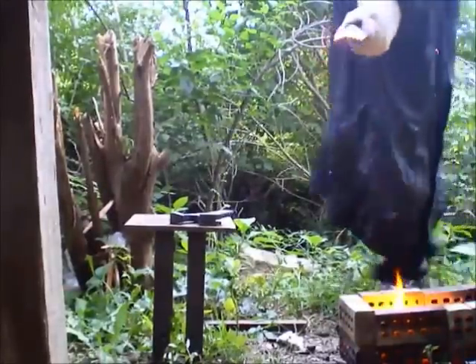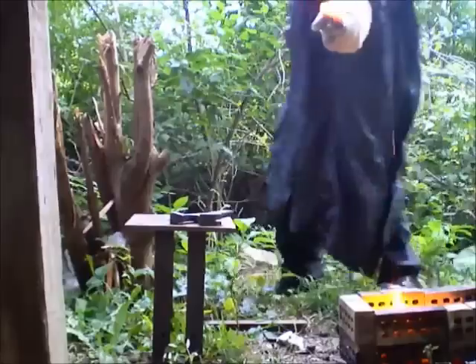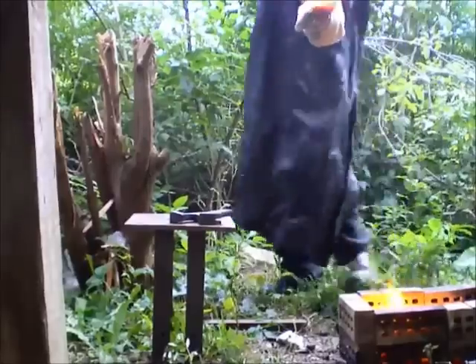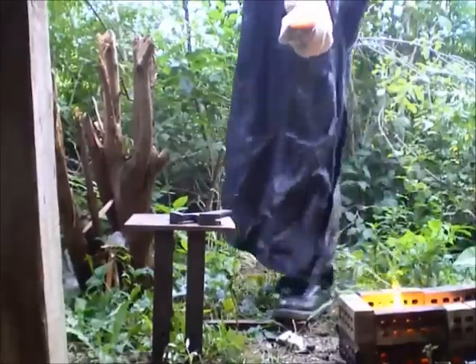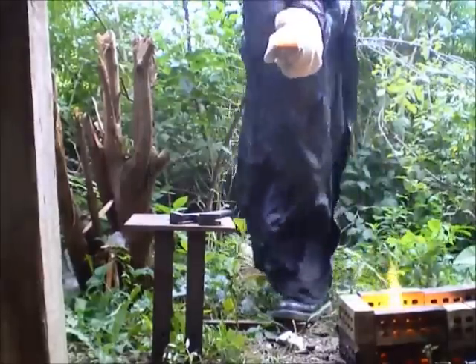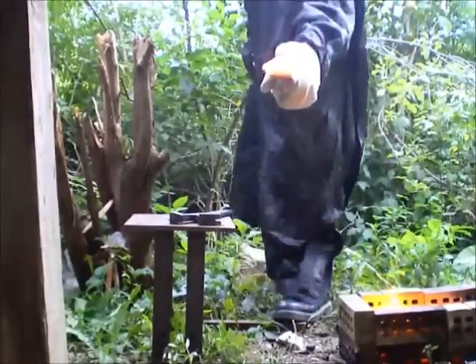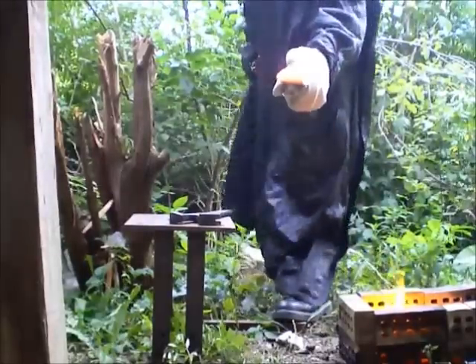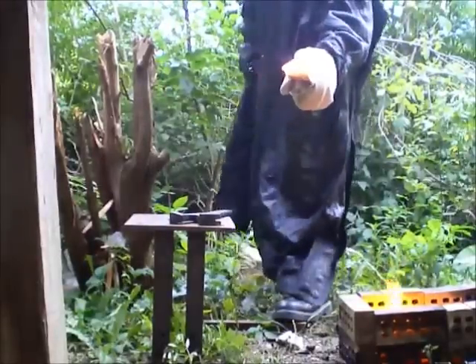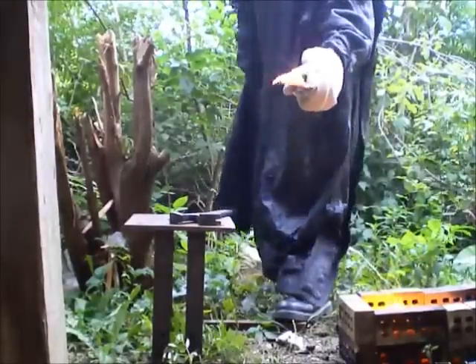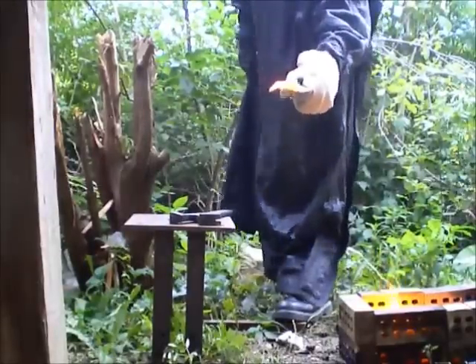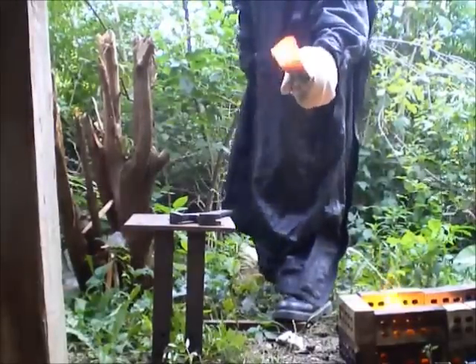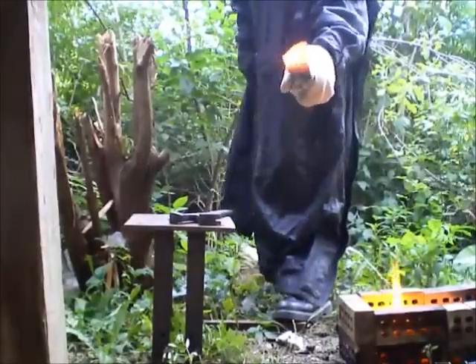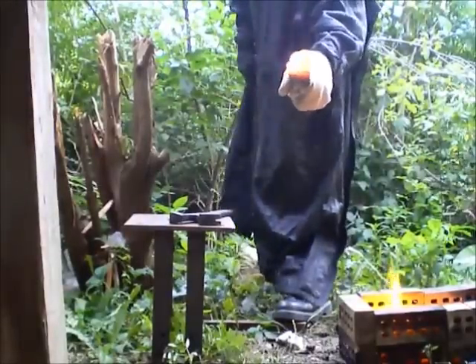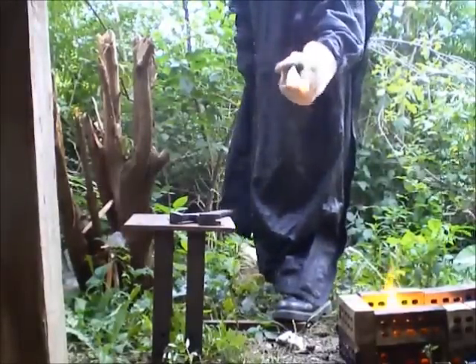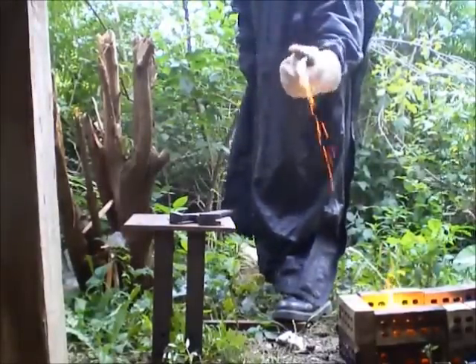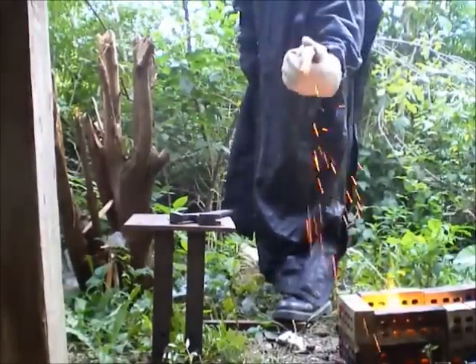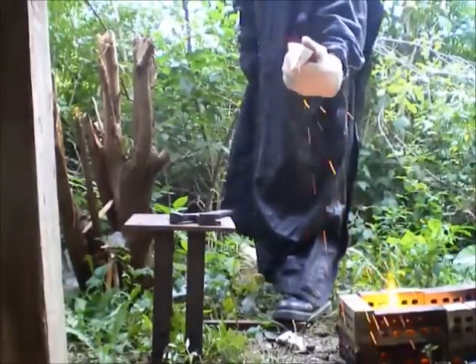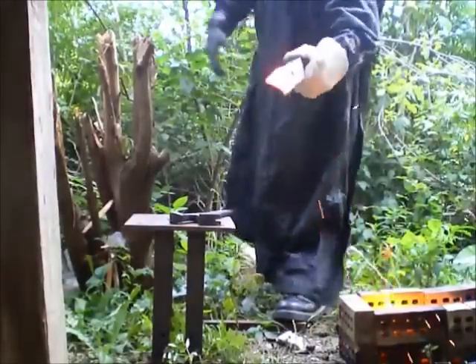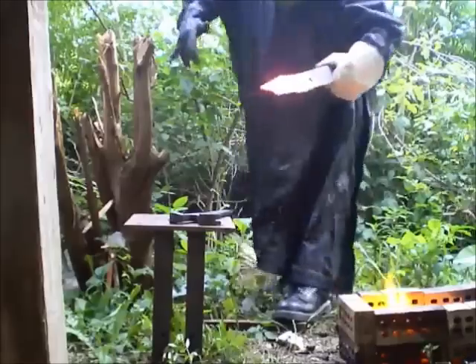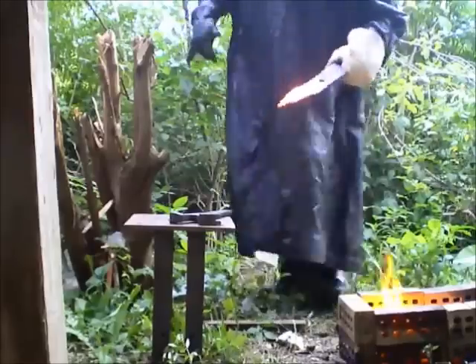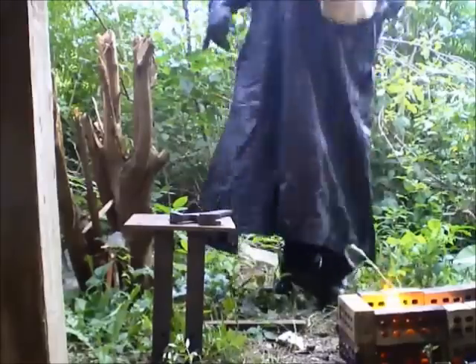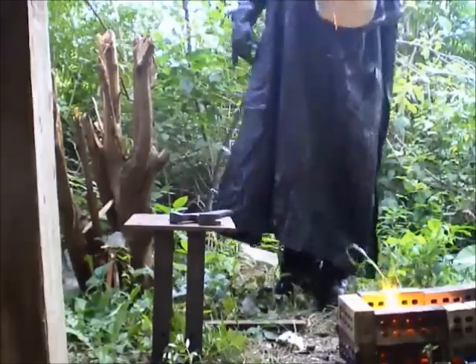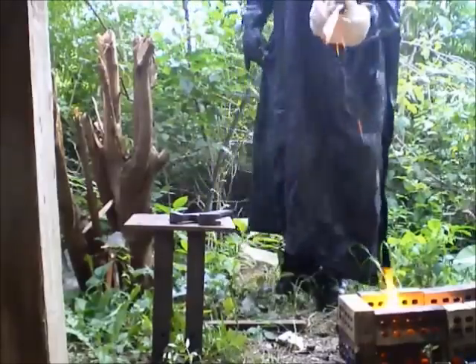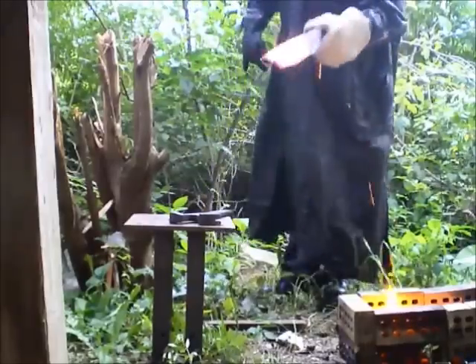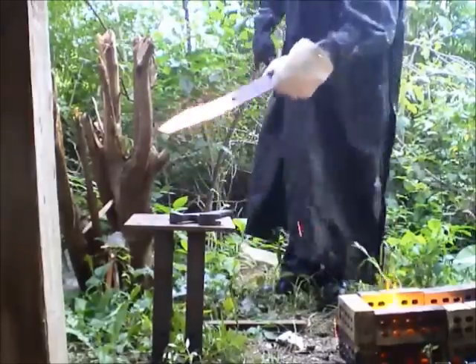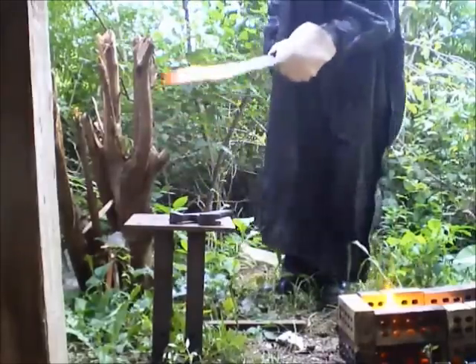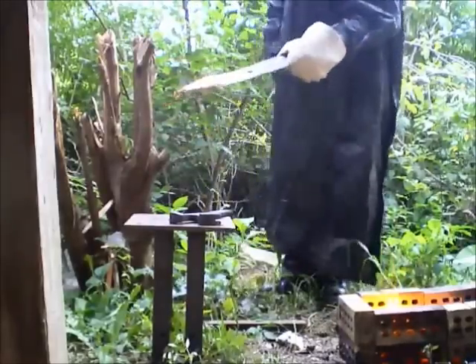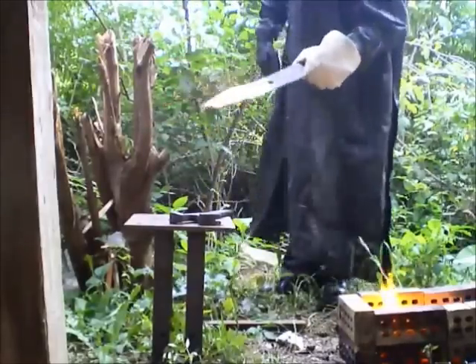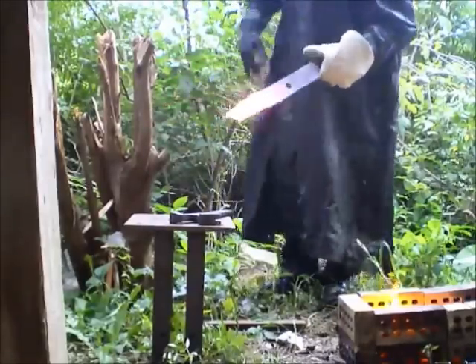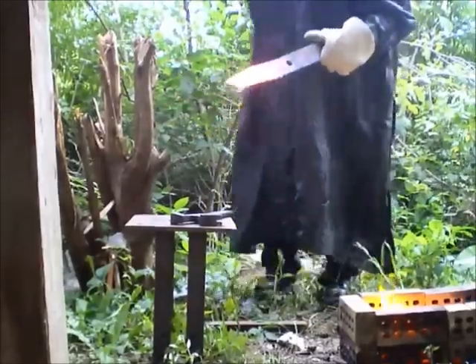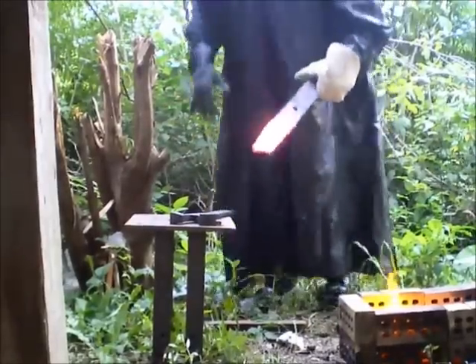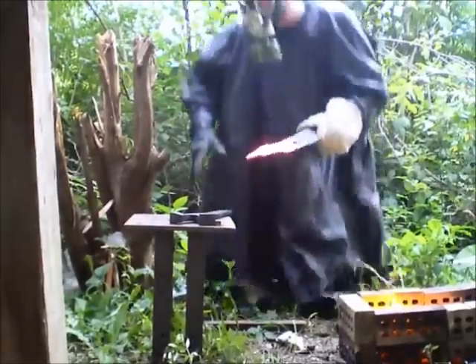So here's the mower blade. You can see how crooked it is. So now I'm going to take this mower blade, put it on my makeshift anvil, and hammer it flat.